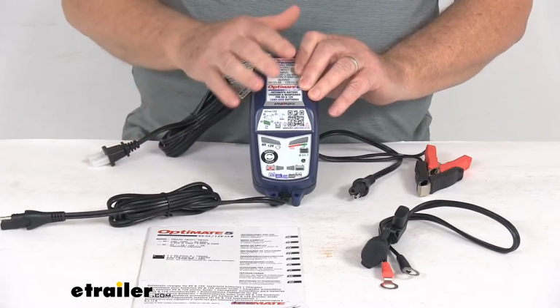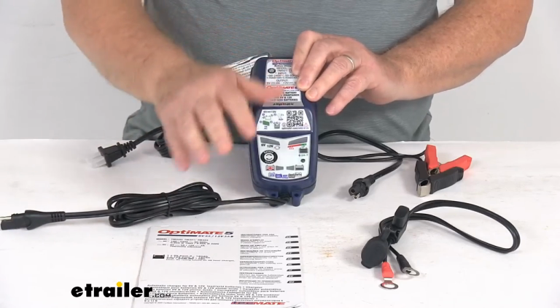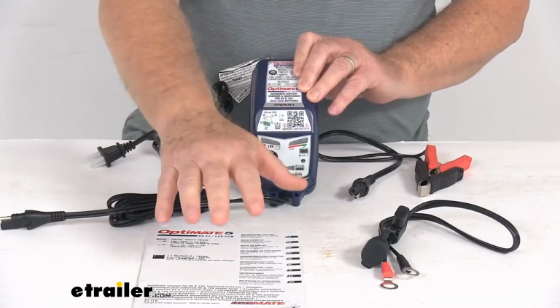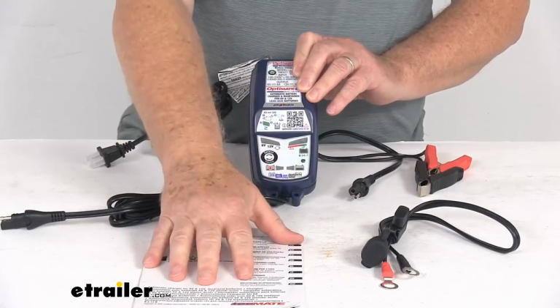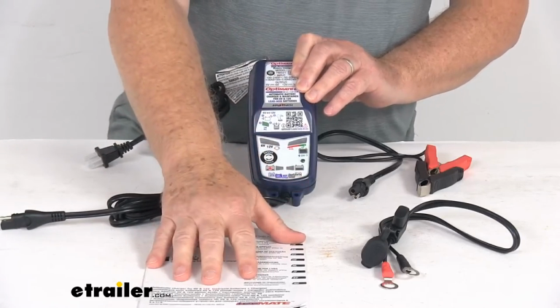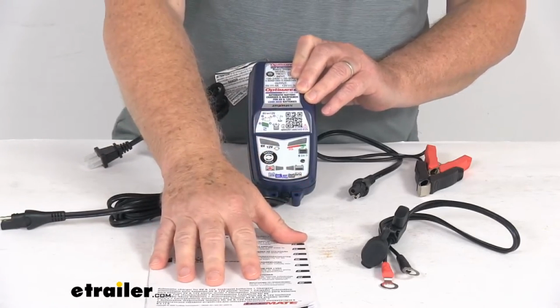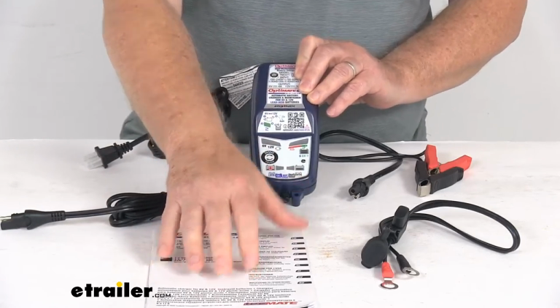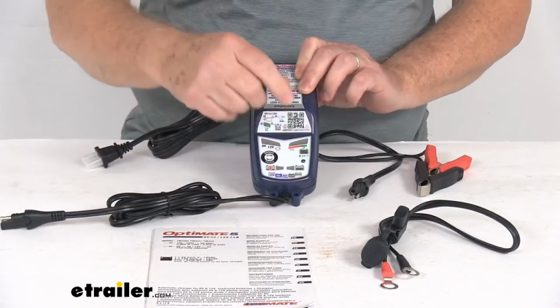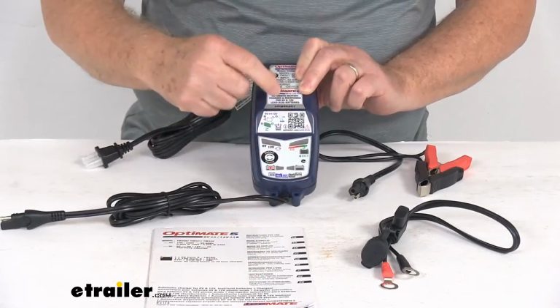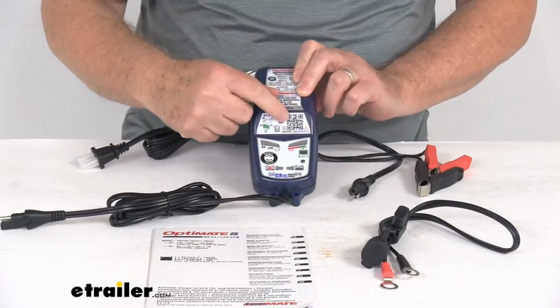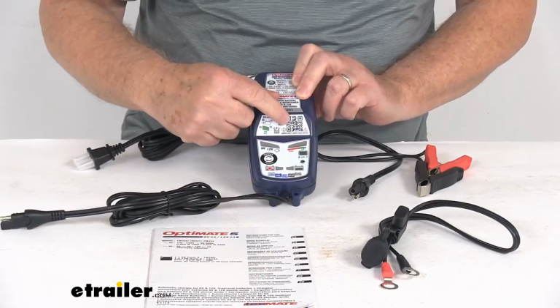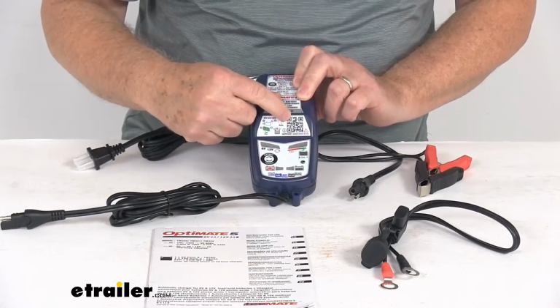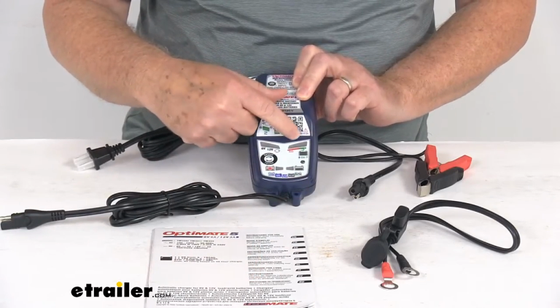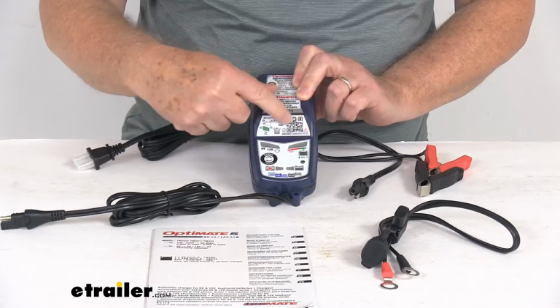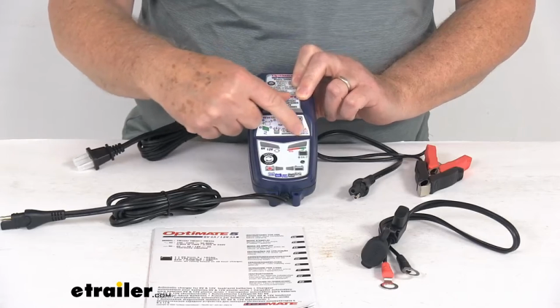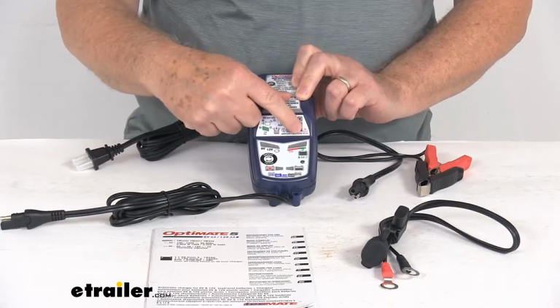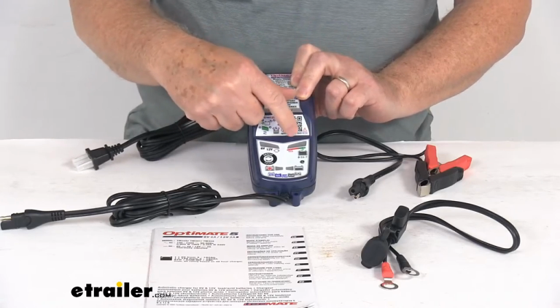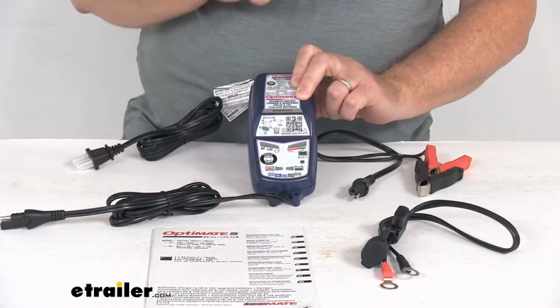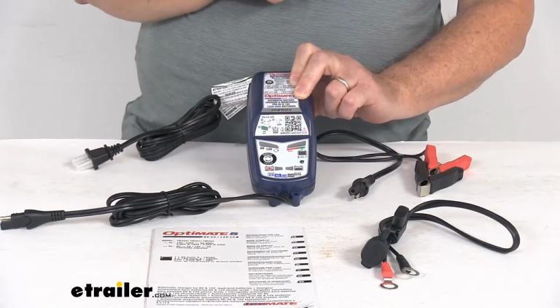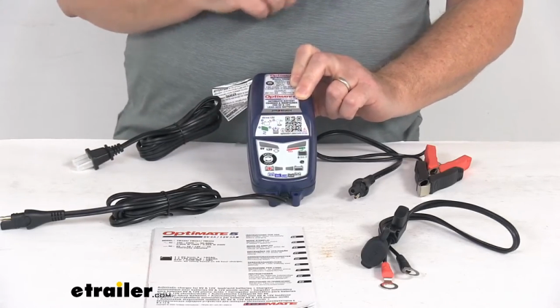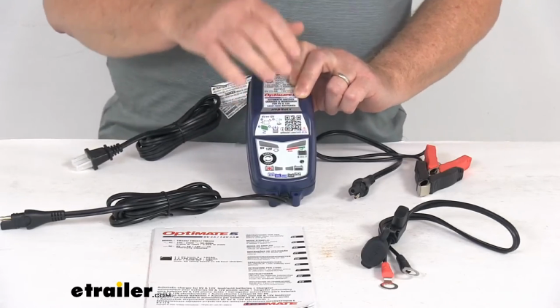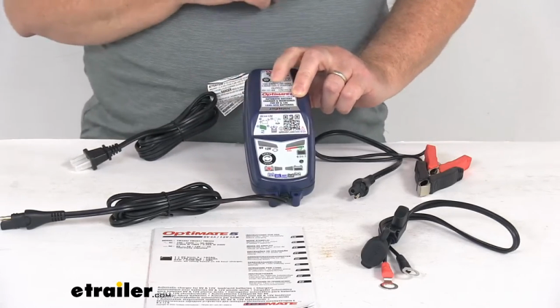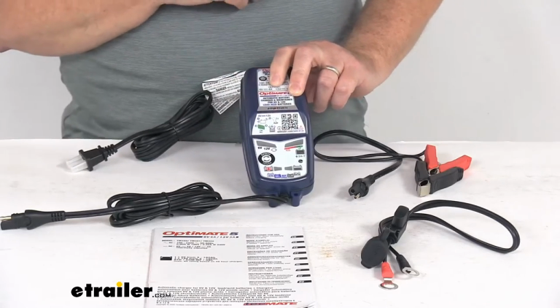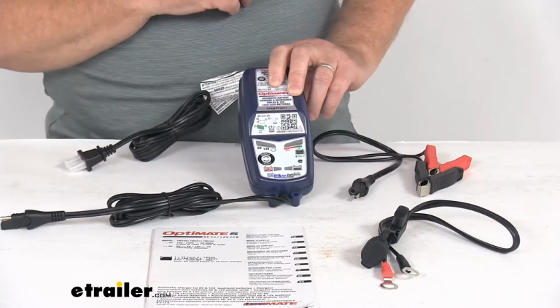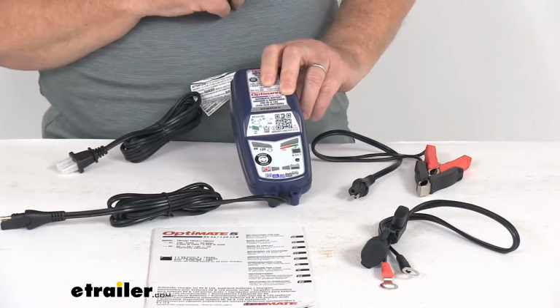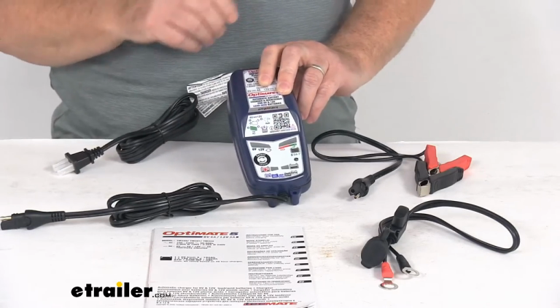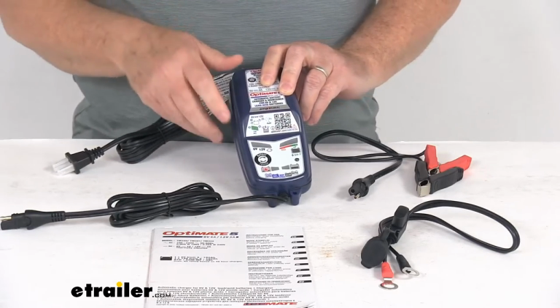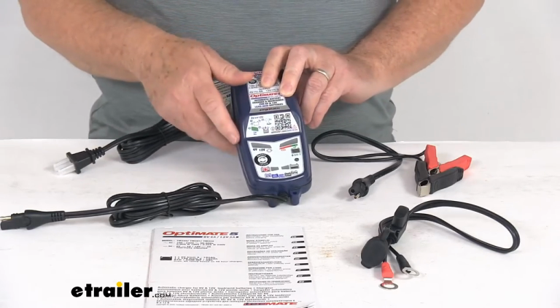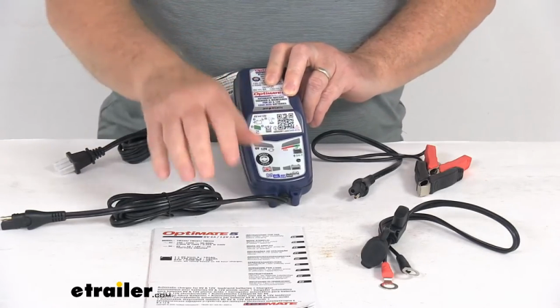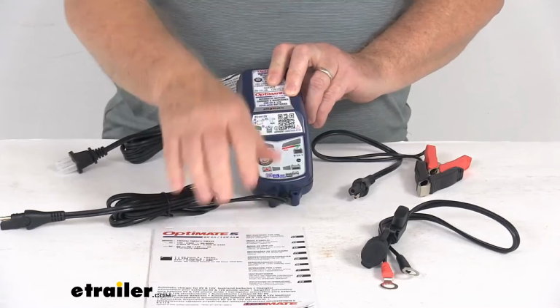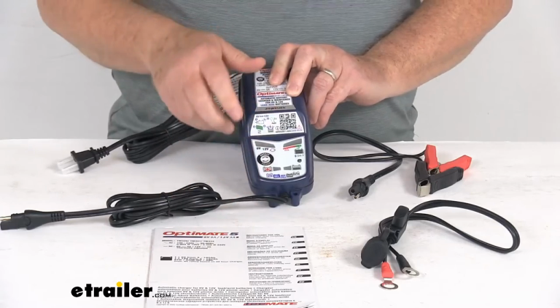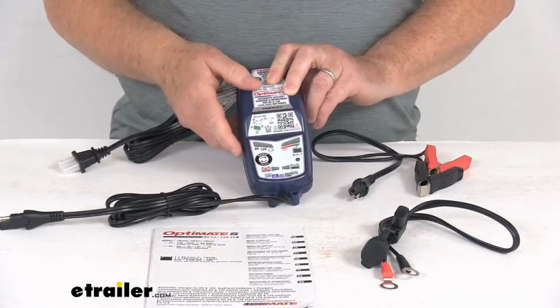Also, what's nice — it comes with a set of instructions, and this charger also has a QR code that you can scan, which will give you the instructions in case you don't have the booklet nearby.